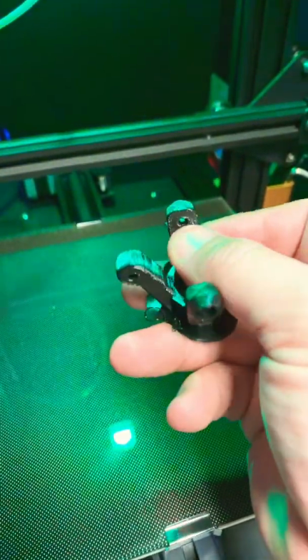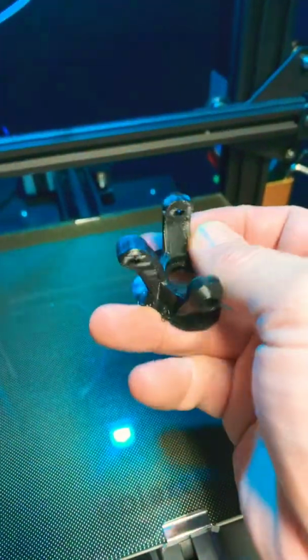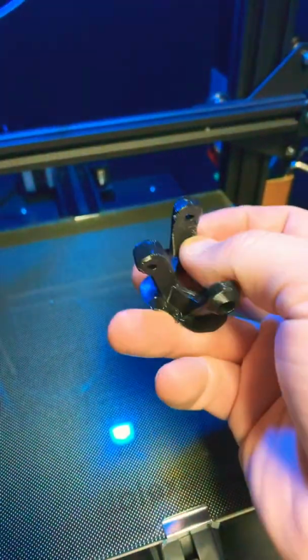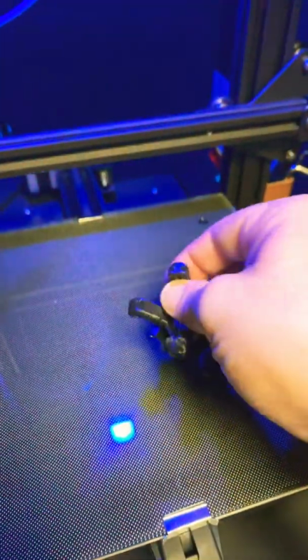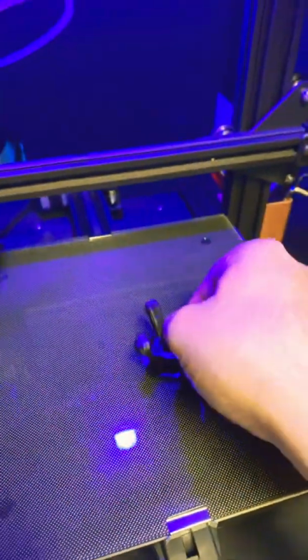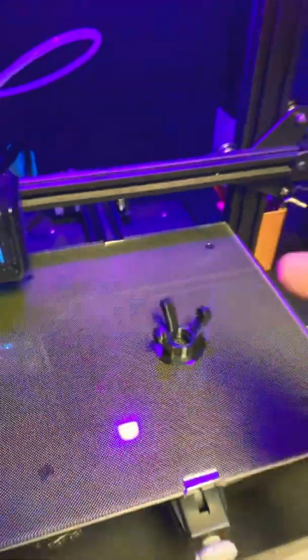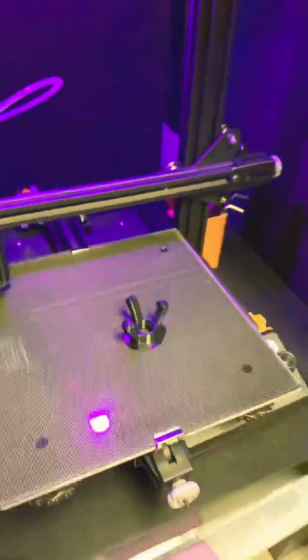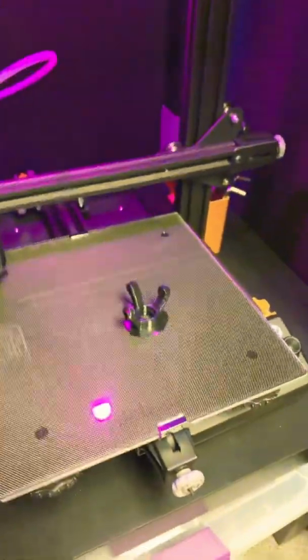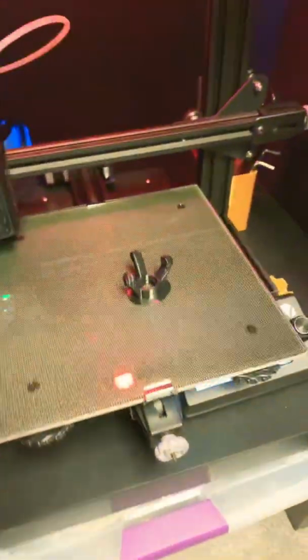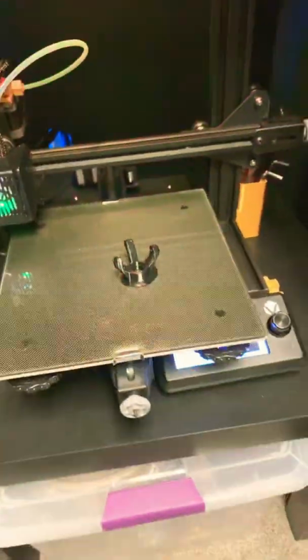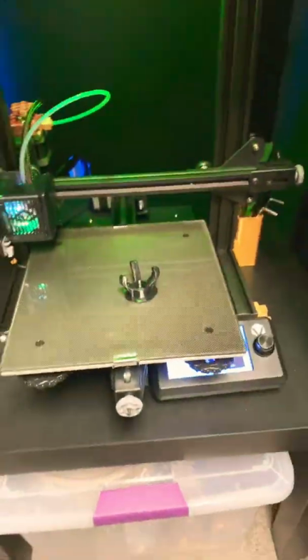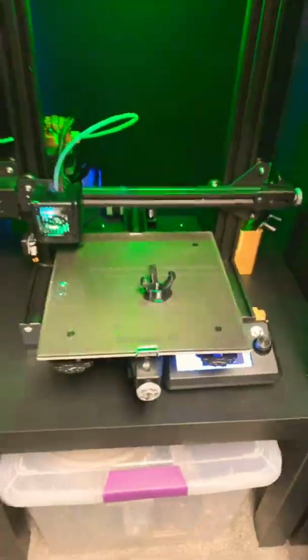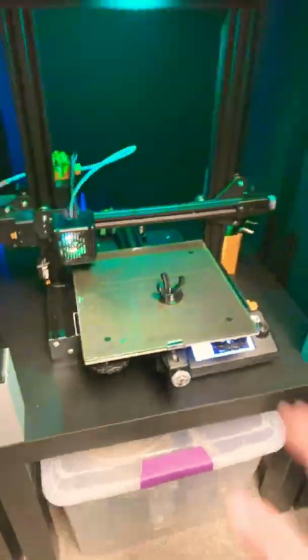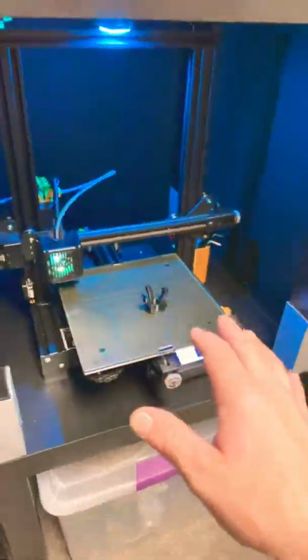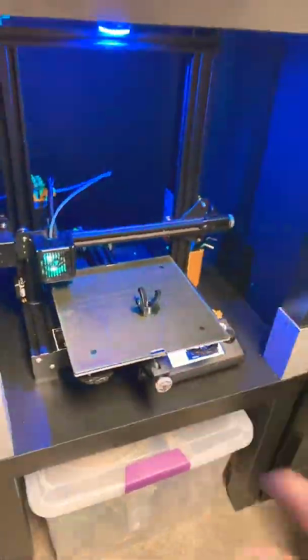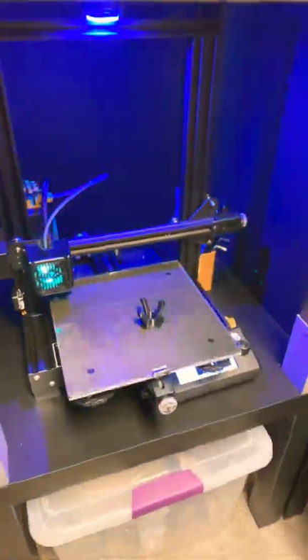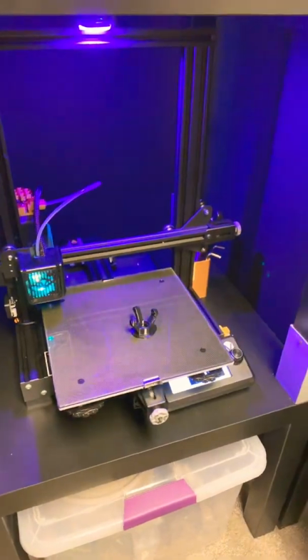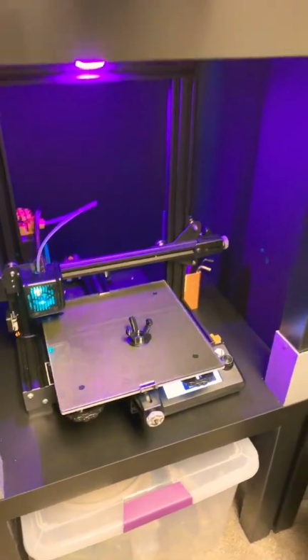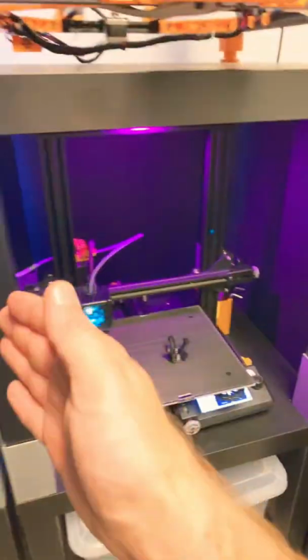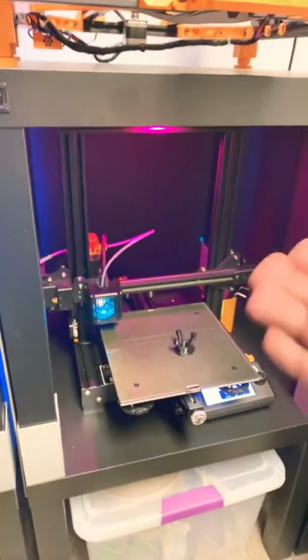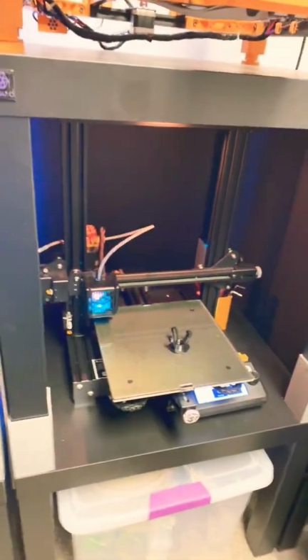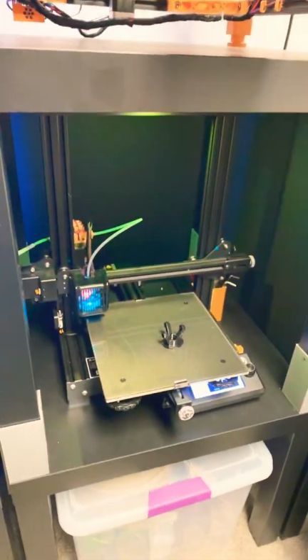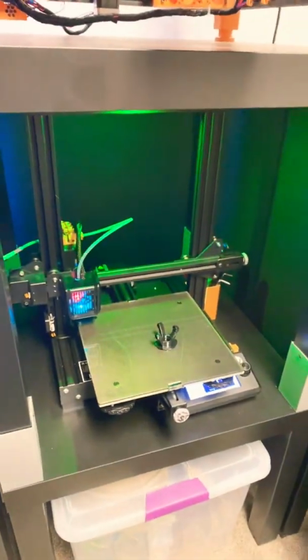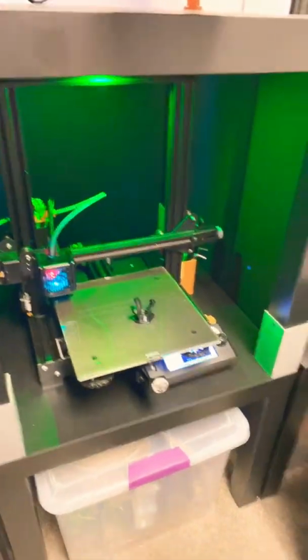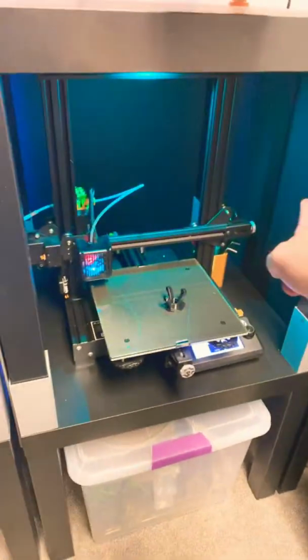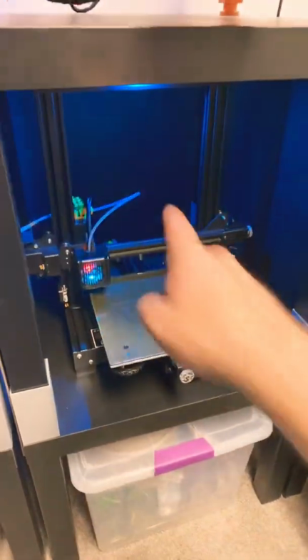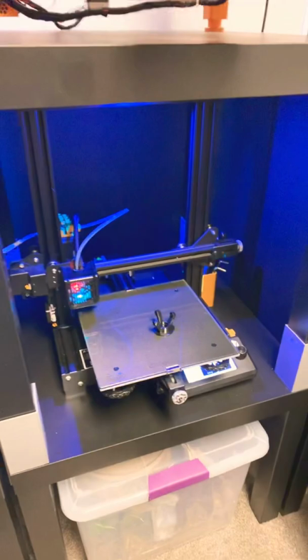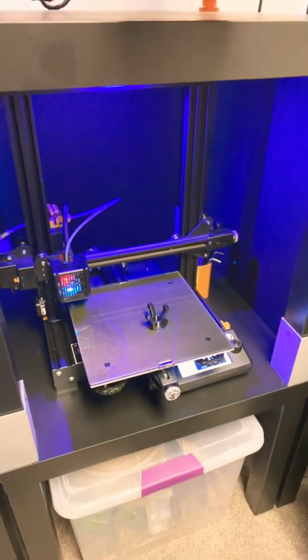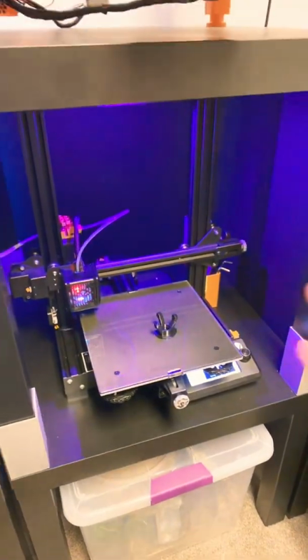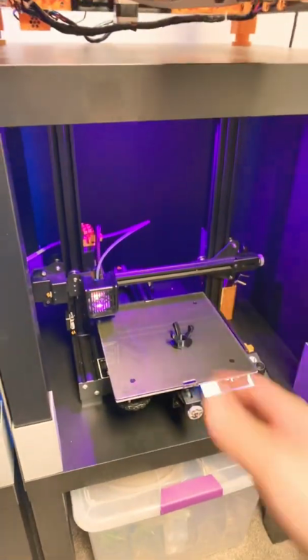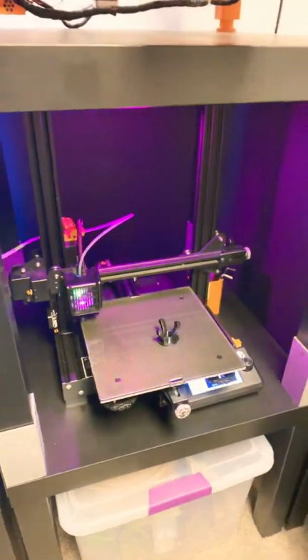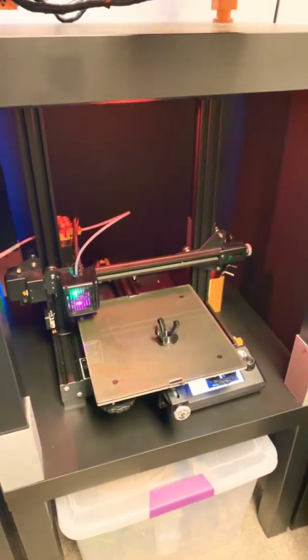All this stuff can be cleaned up. Check the description — I have an updated profile in there. It is a little bit slower, and obviously you need some kind of enclosure to get it done, but other than that the printer is pretty much stock.